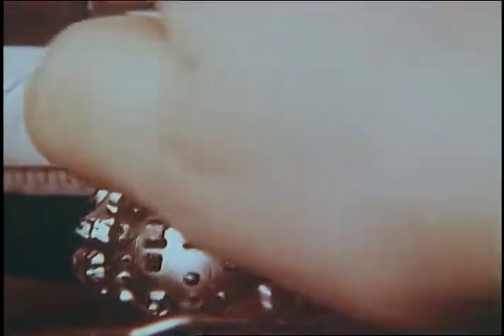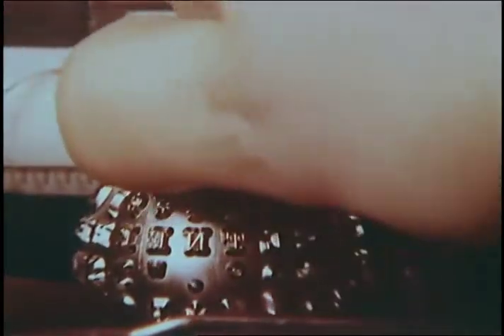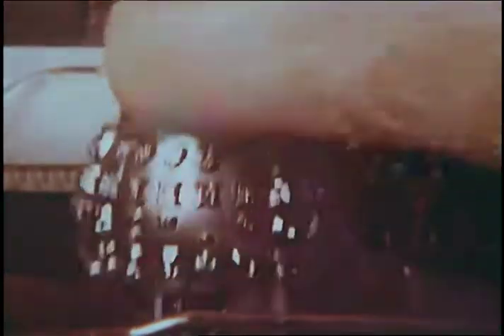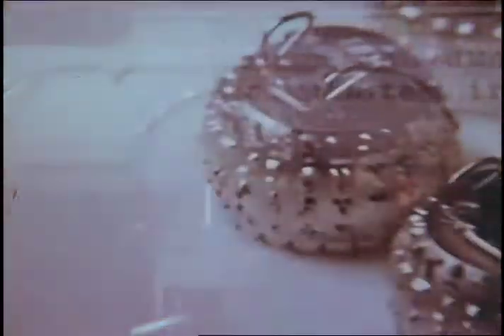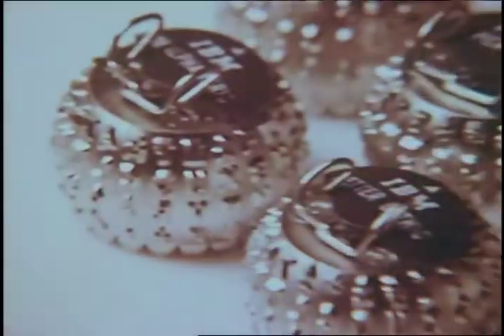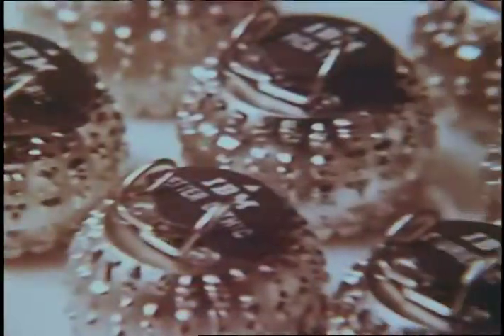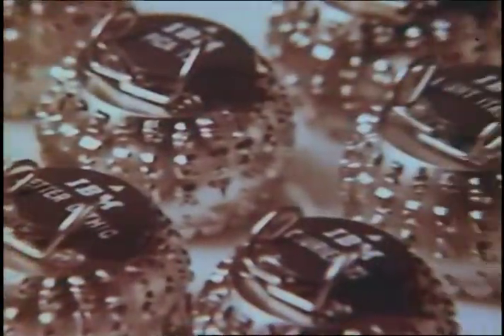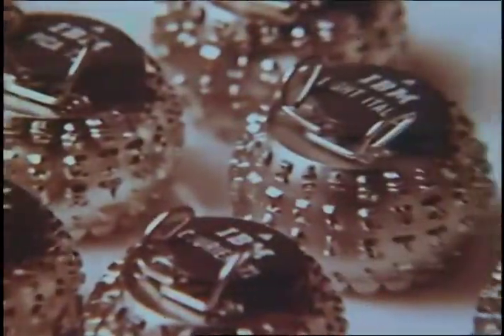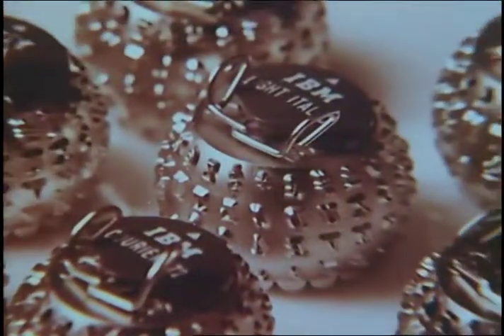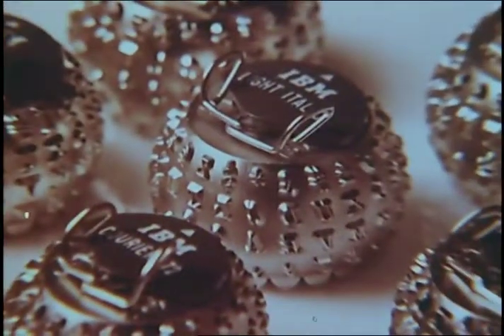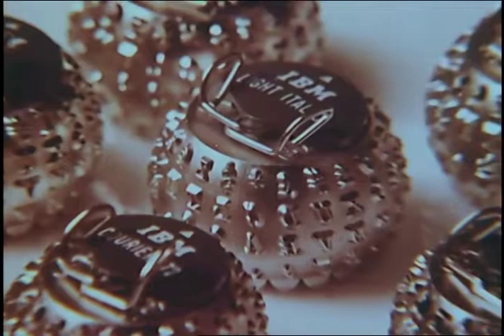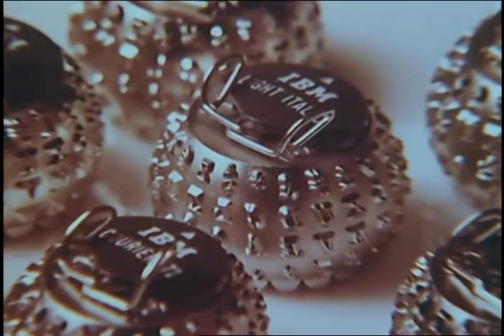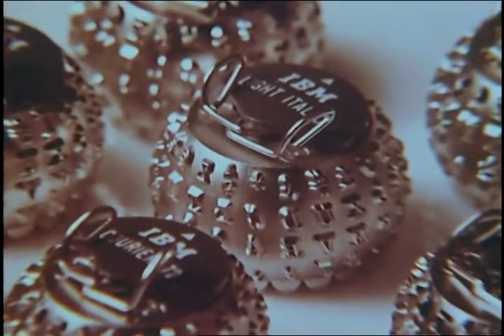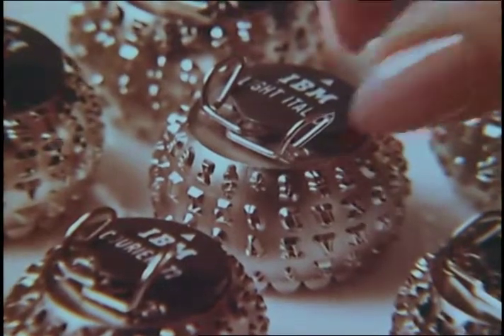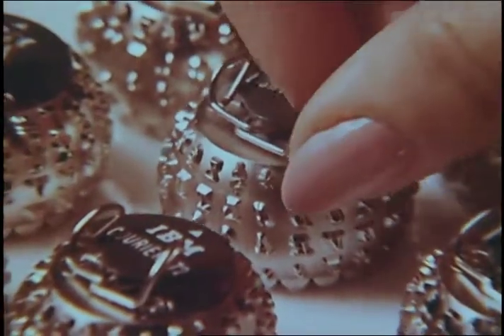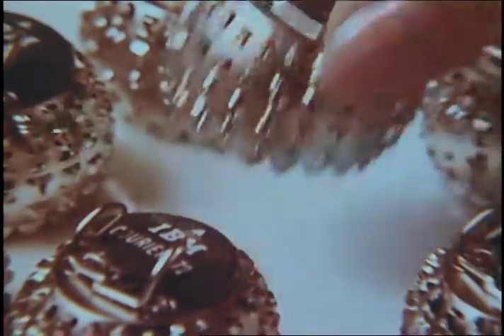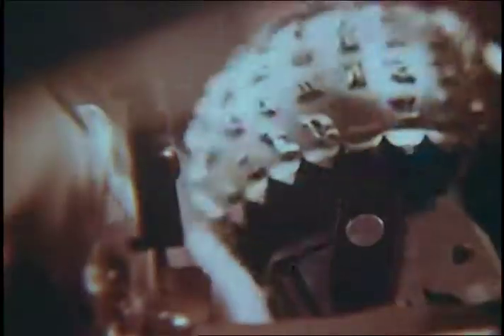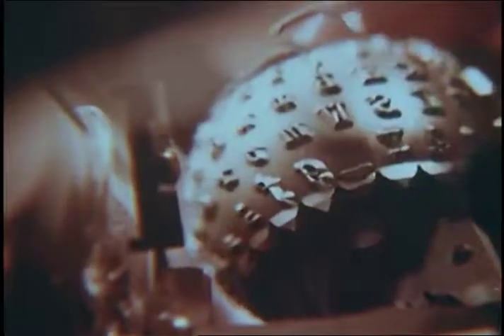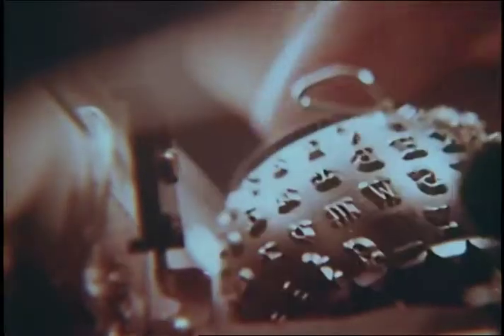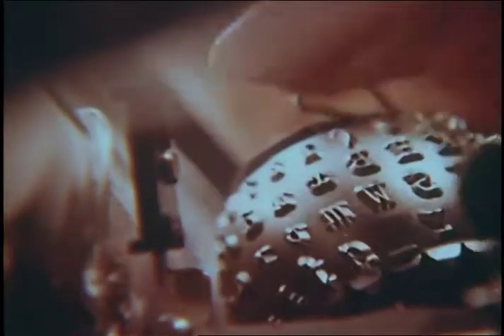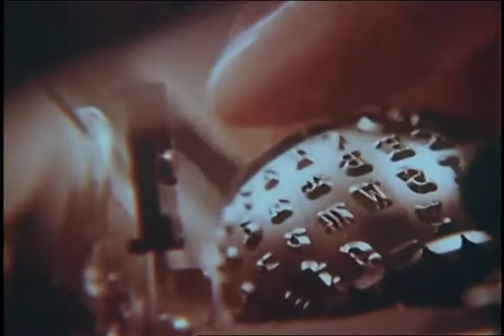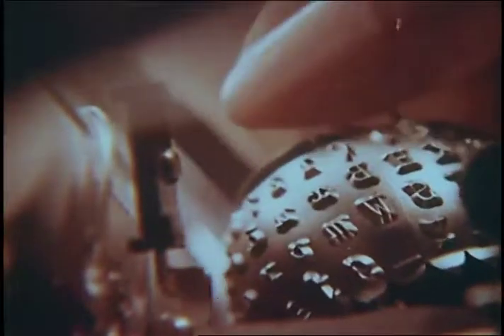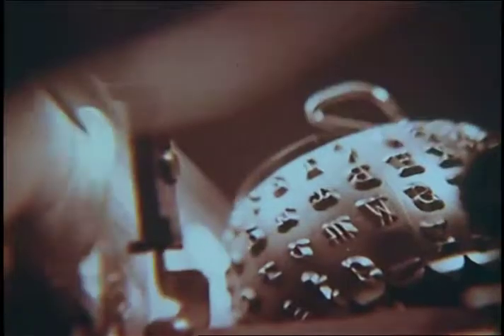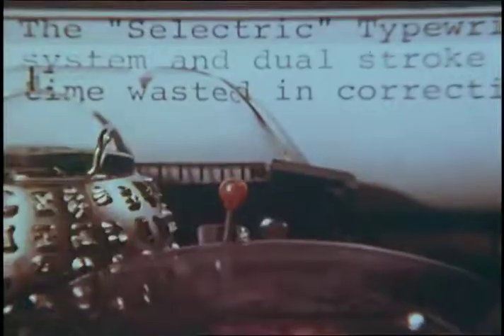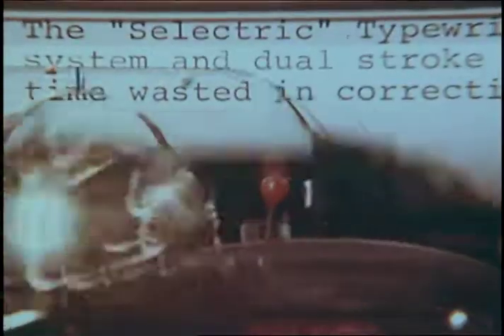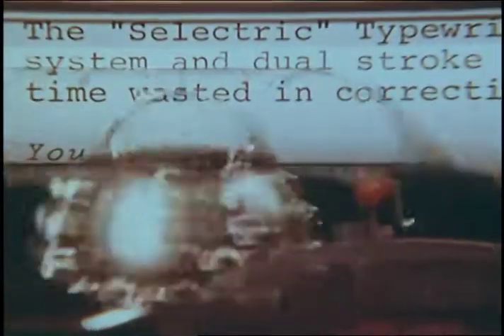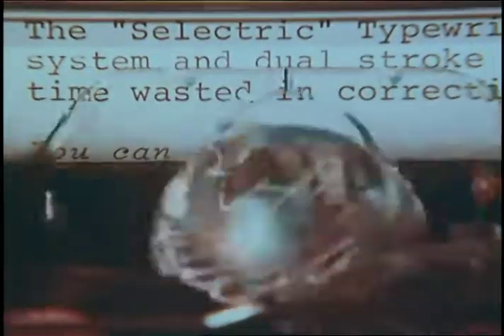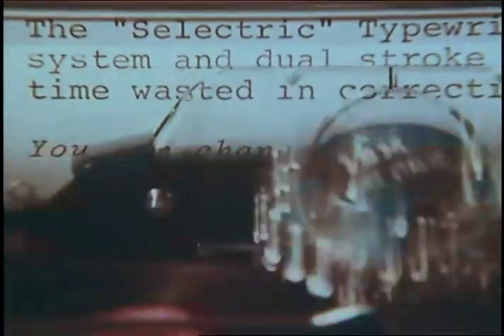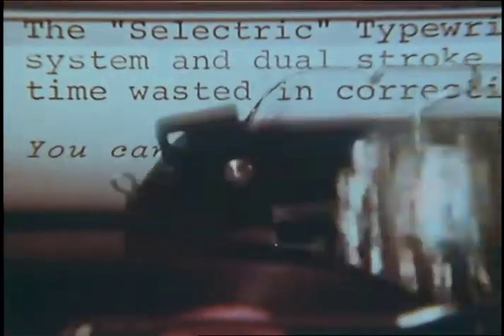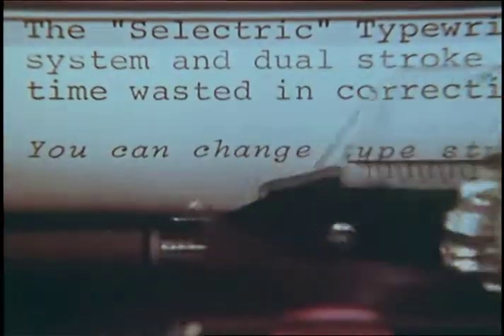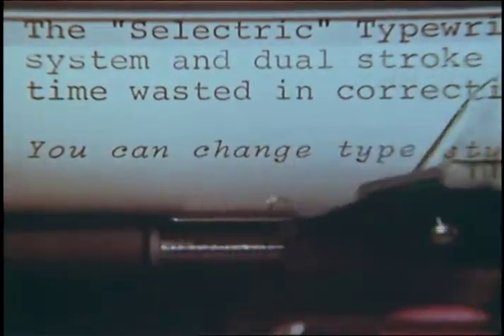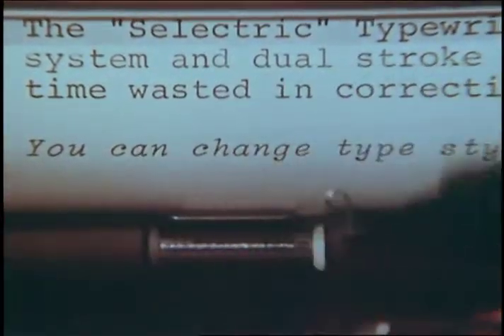Simply remove one type style, choose another from several distinctive typefaces and click it into place. Takes only five seconds and you're ready to start typing again.